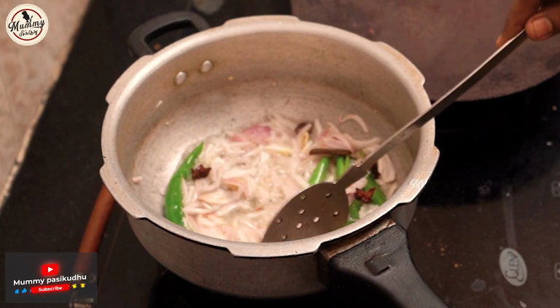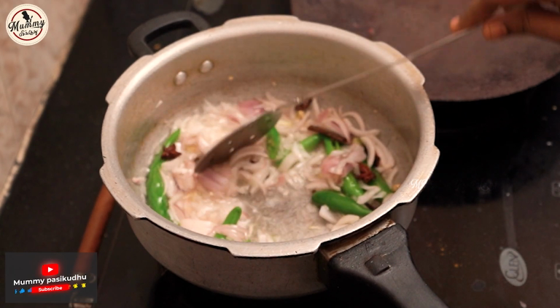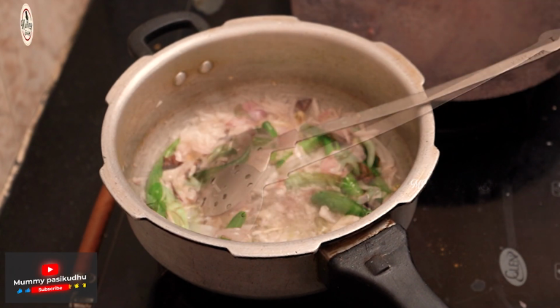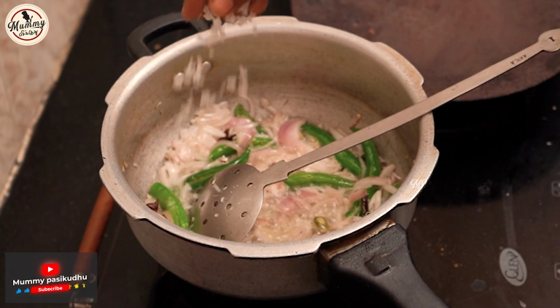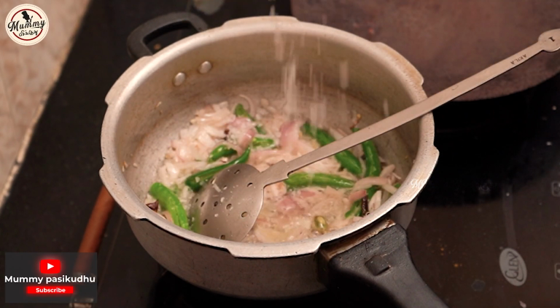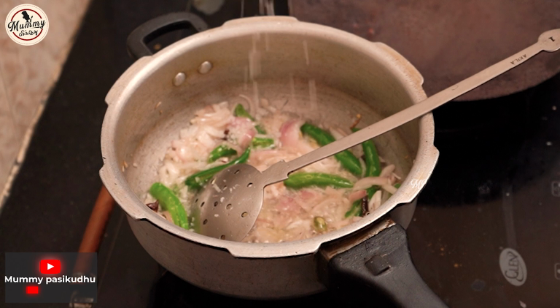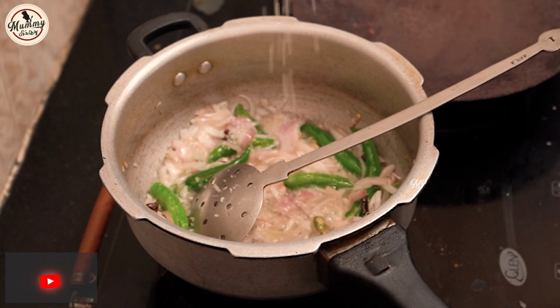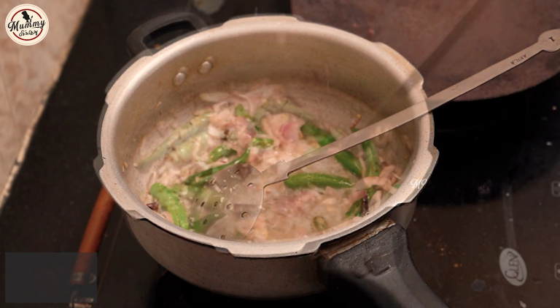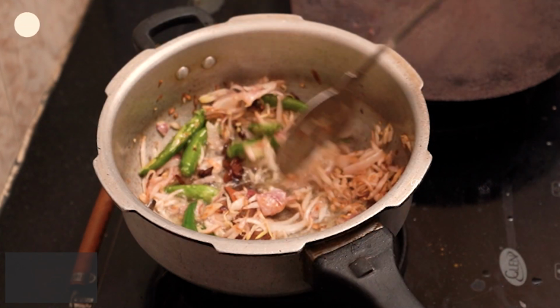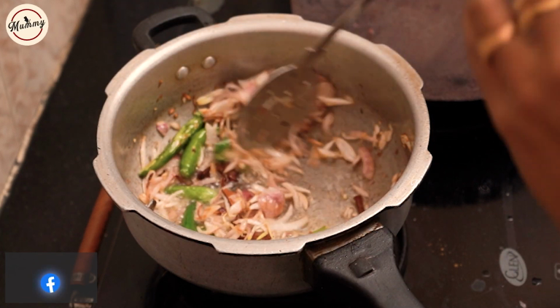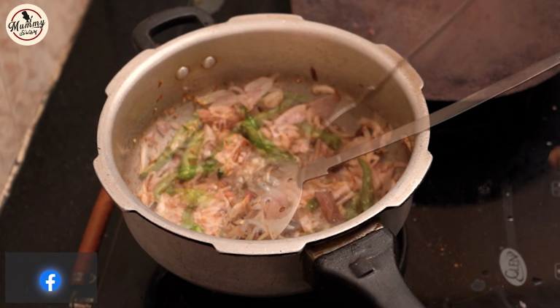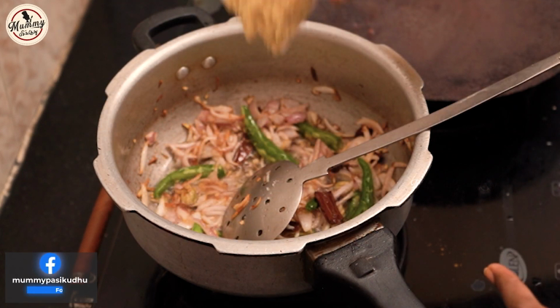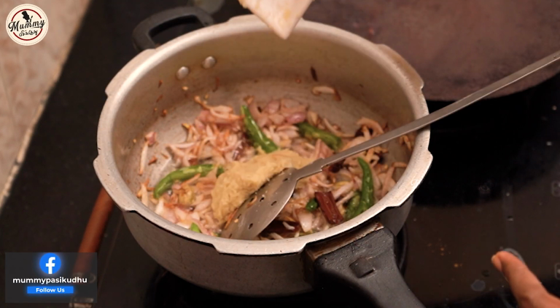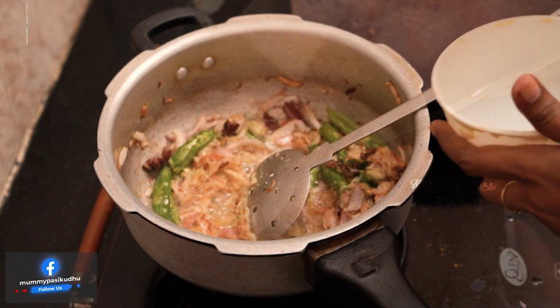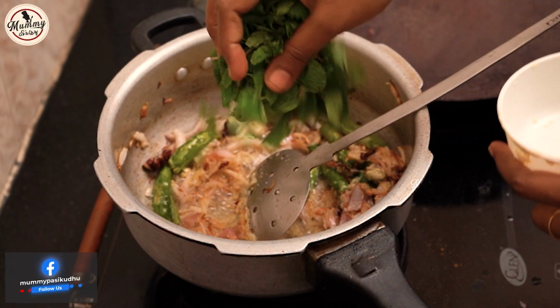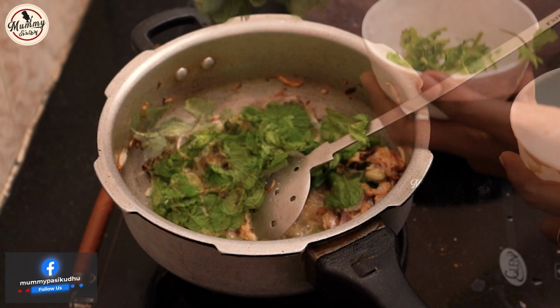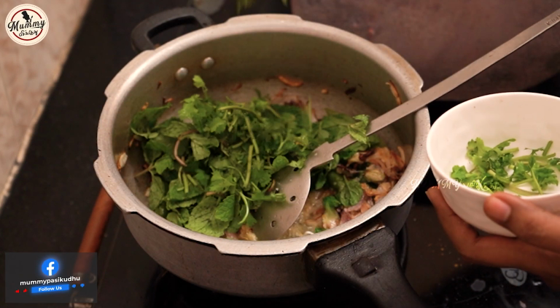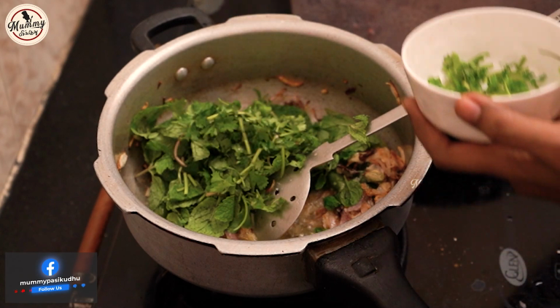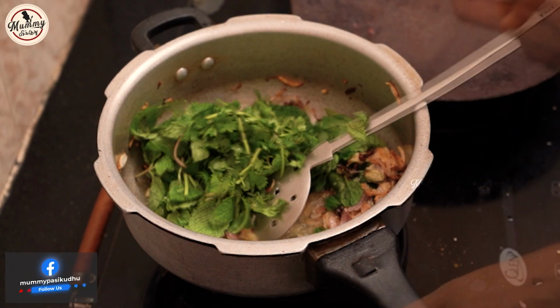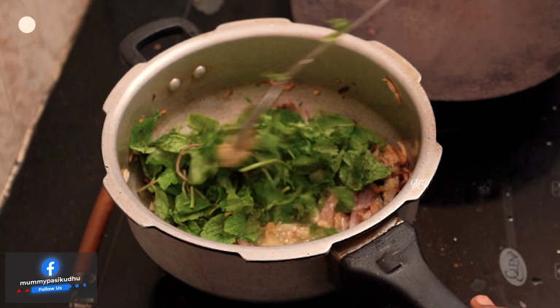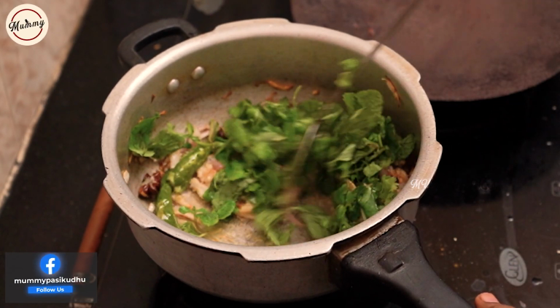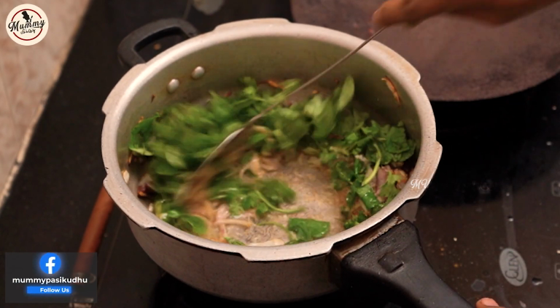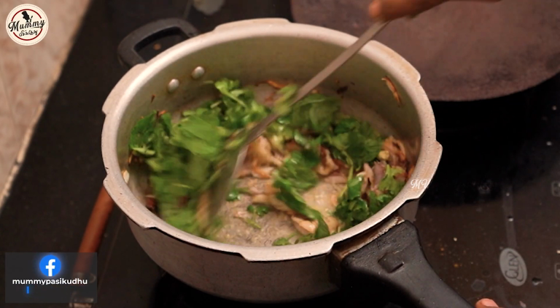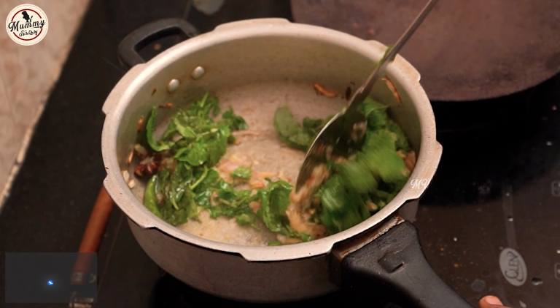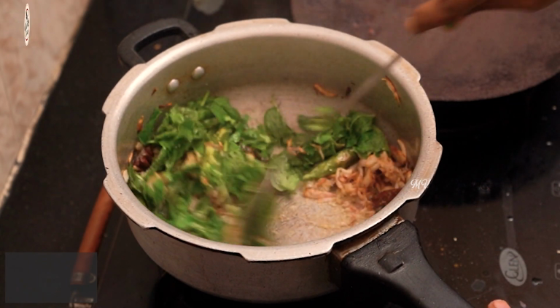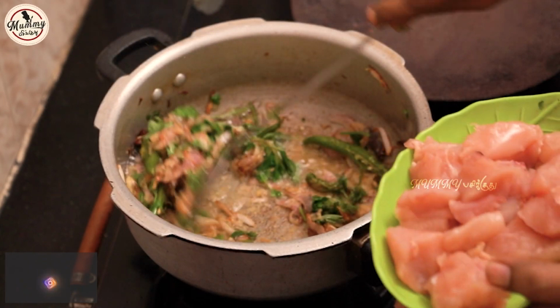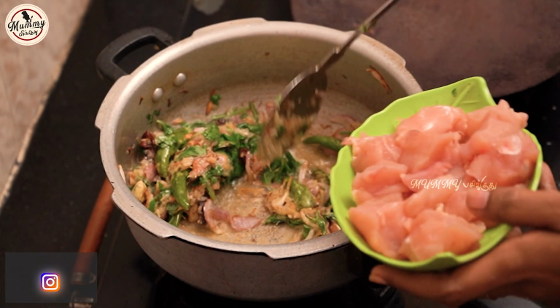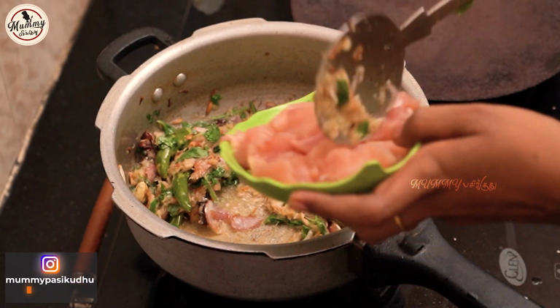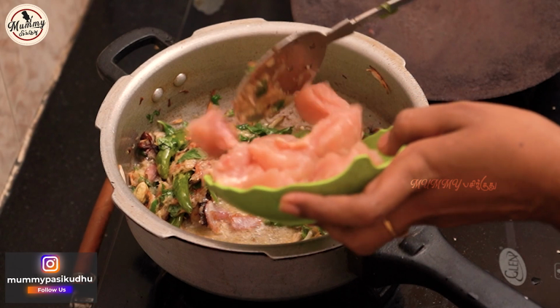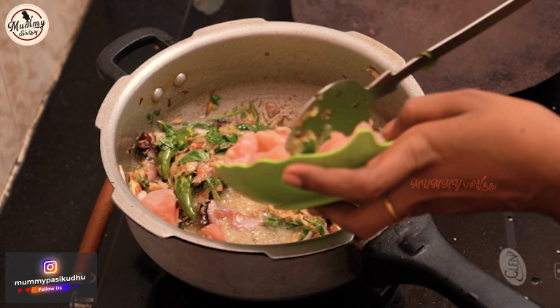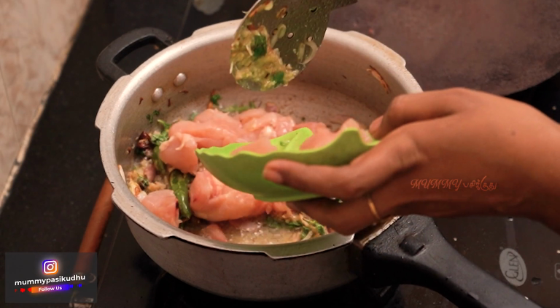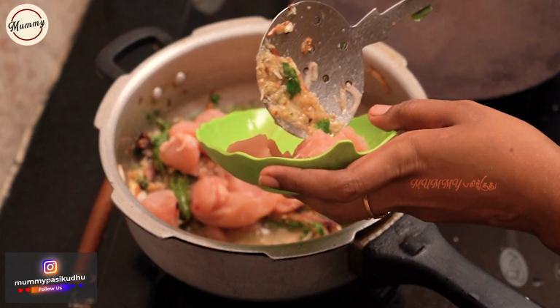You can cook with ginger paste. If you add a golden brown color, chicken is boneless.